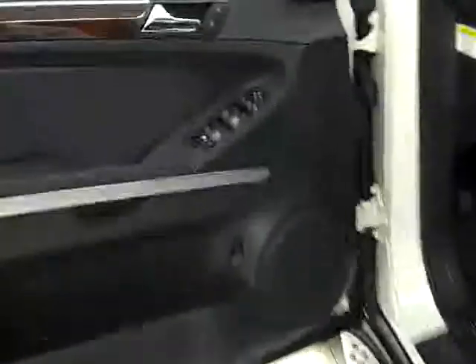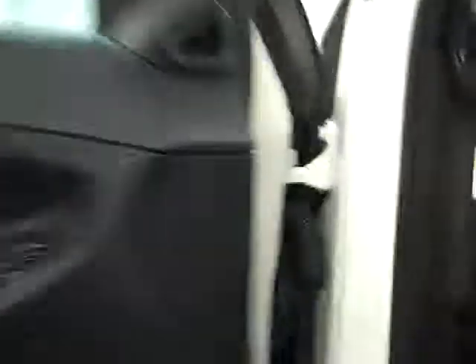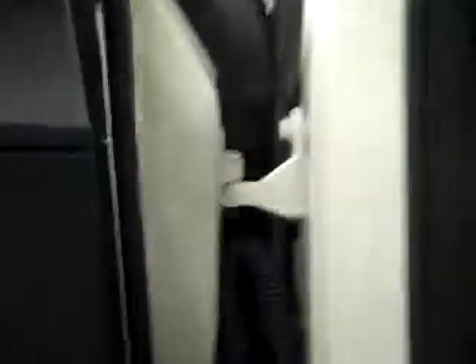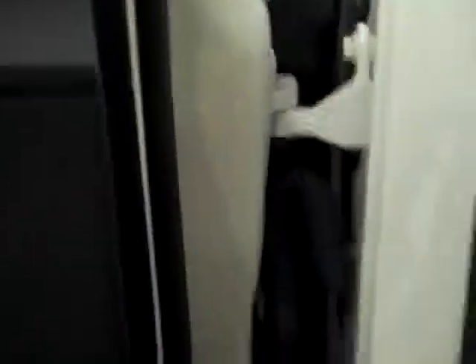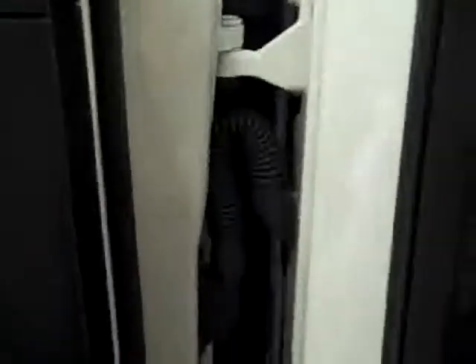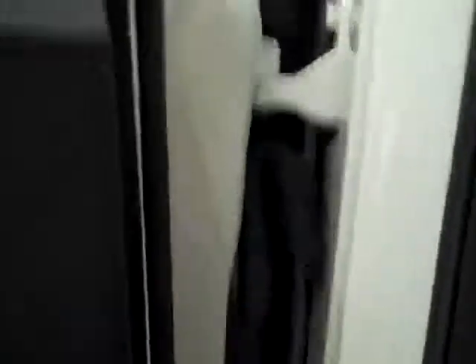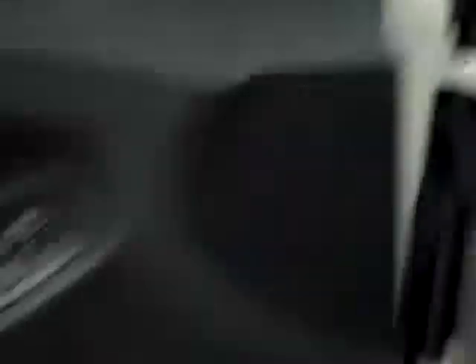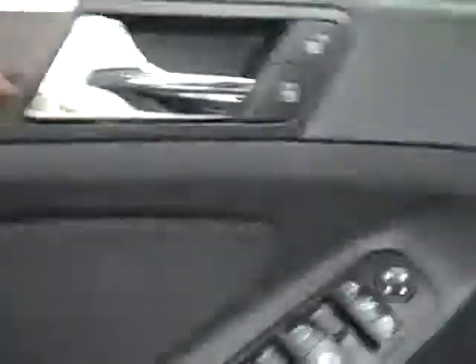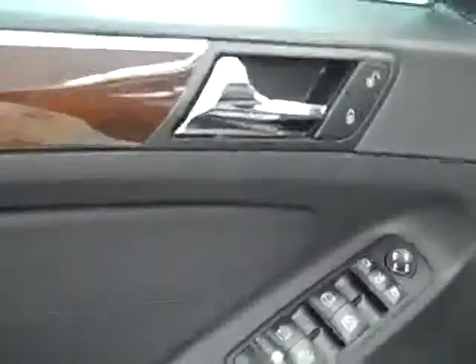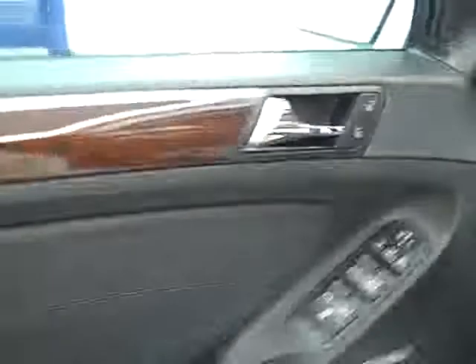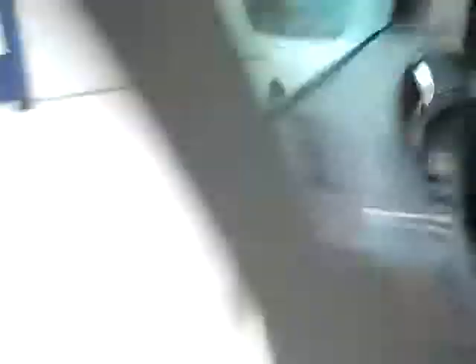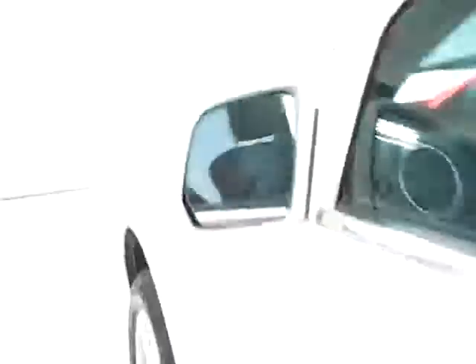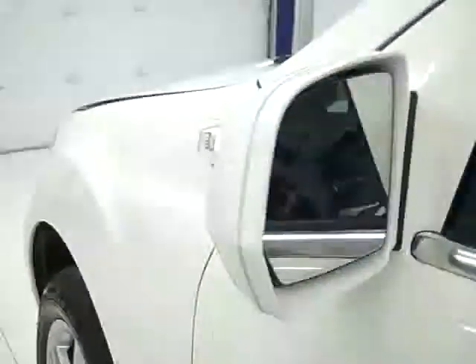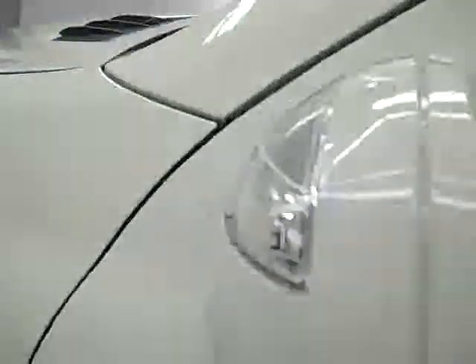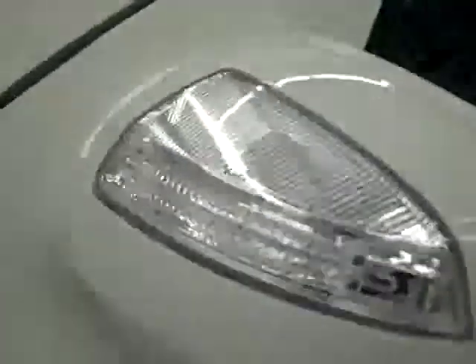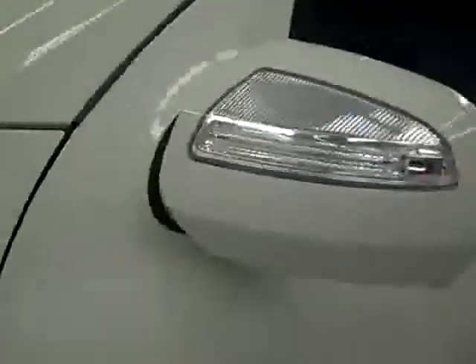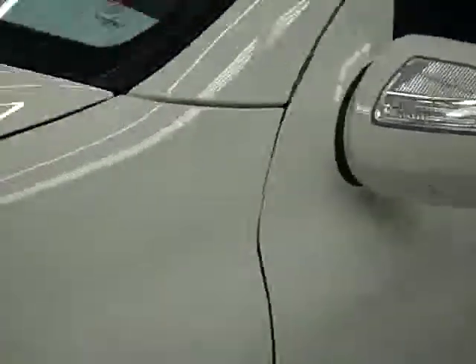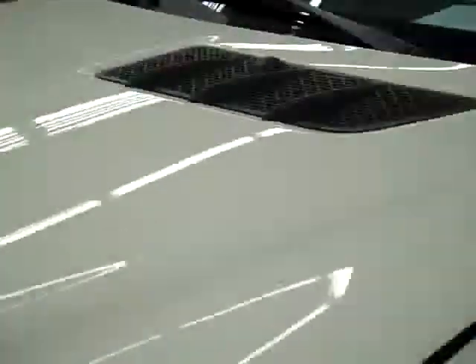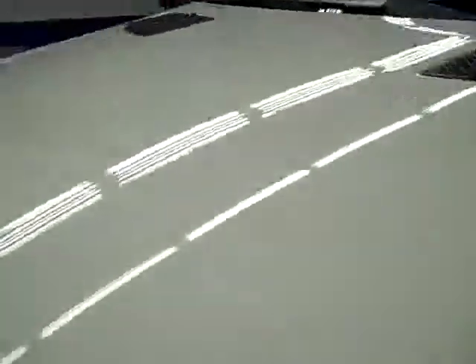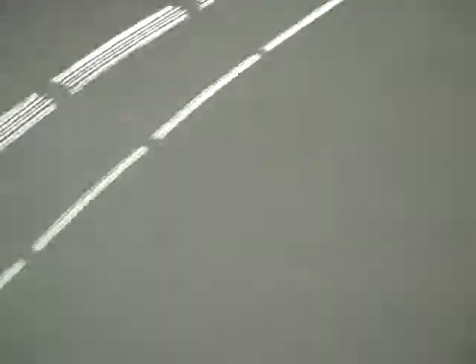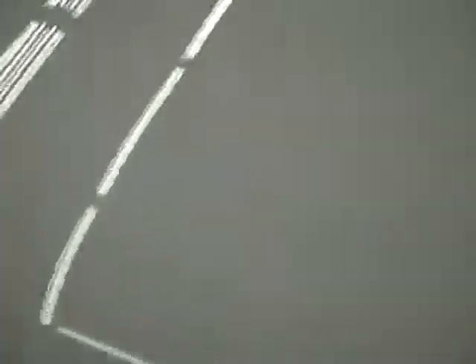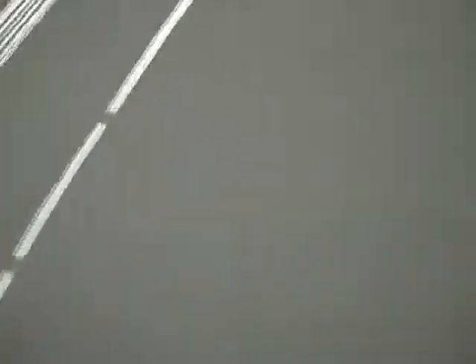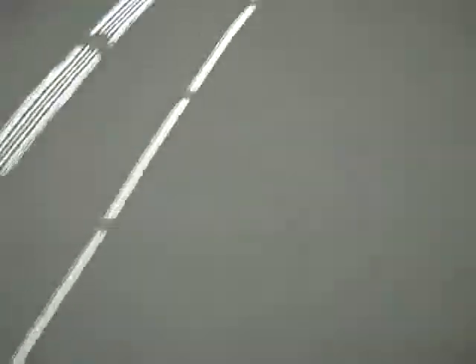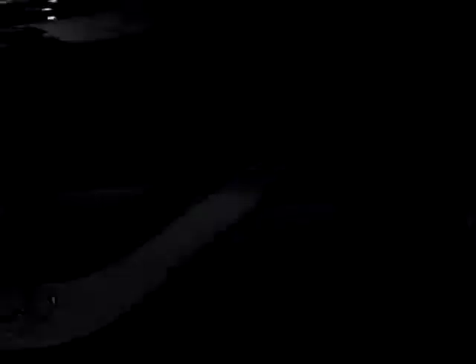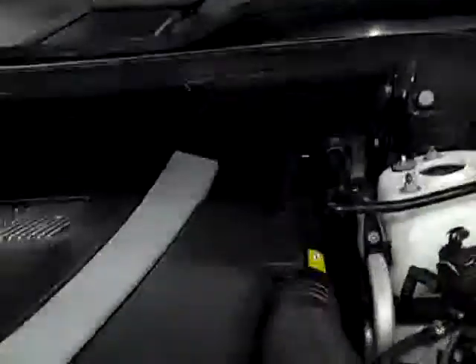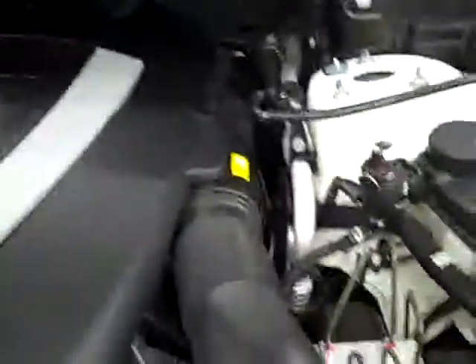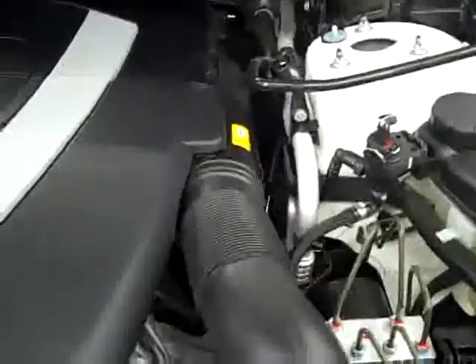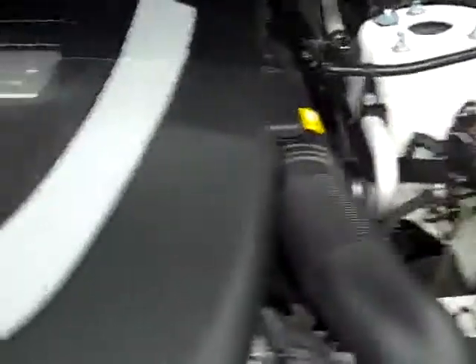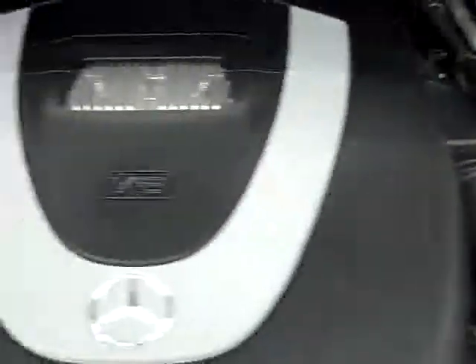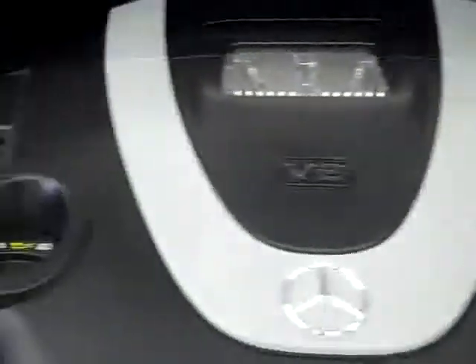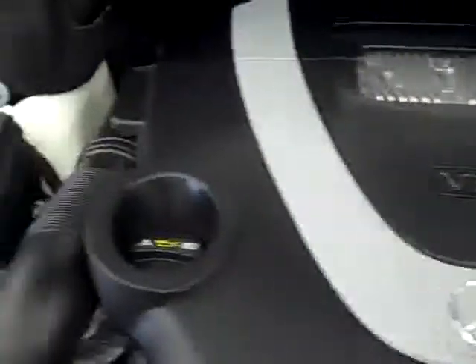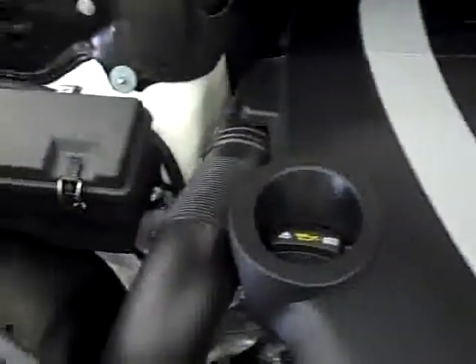Take a quick look under the hood. Power windows, power locks, power folding mirrors with built-in directional signals. Engine bay is very clean, runs very smooth.